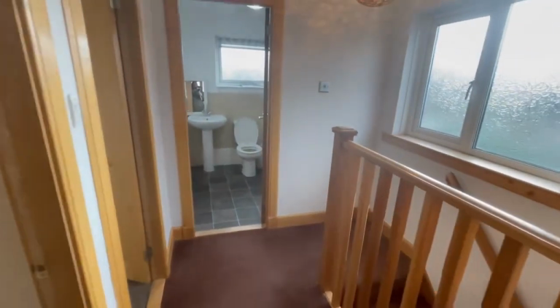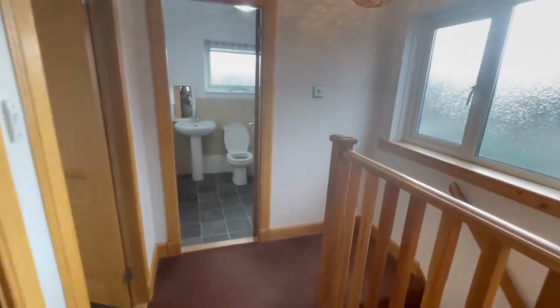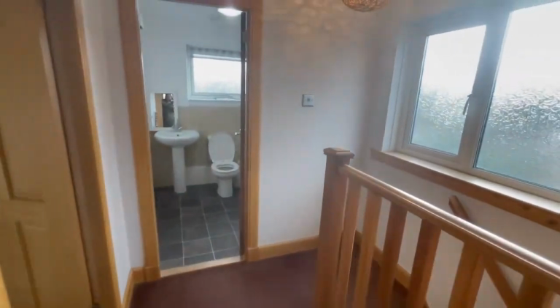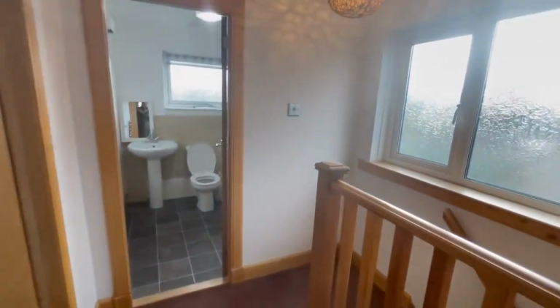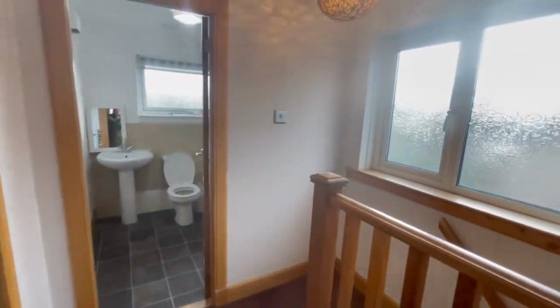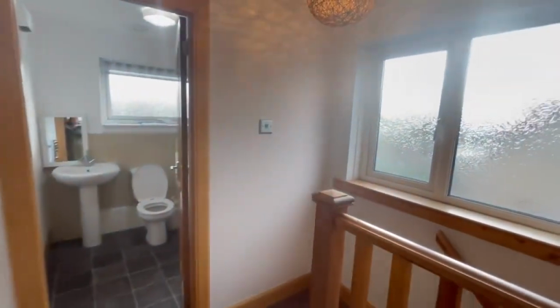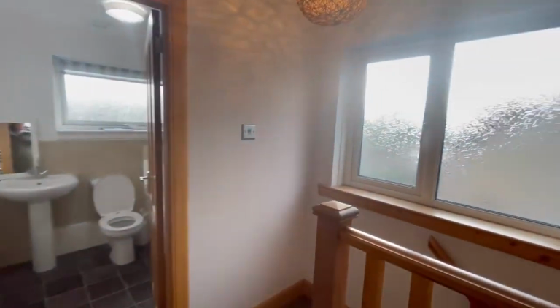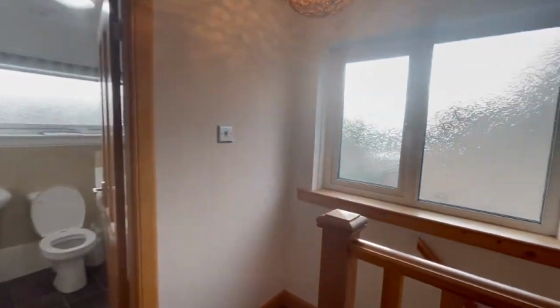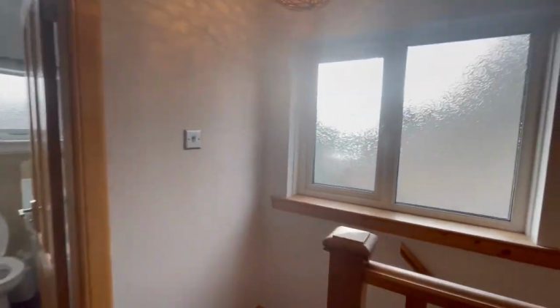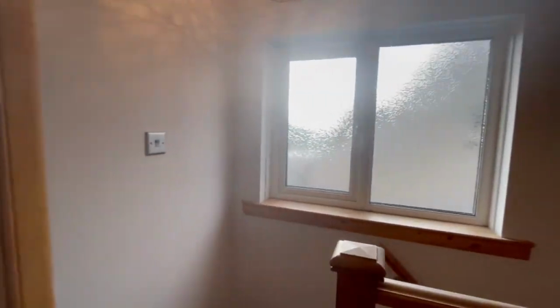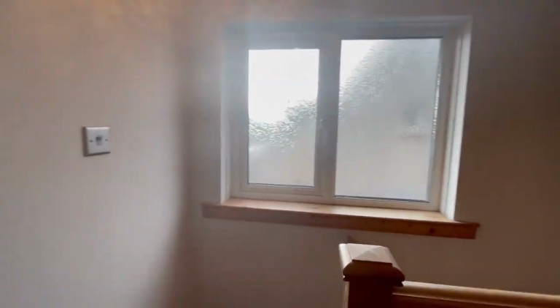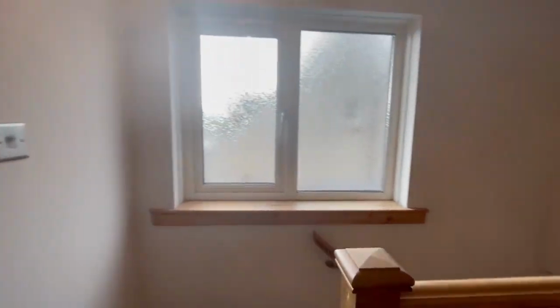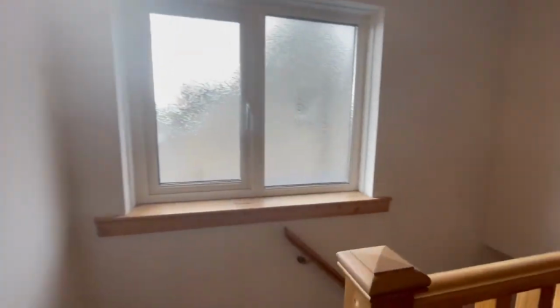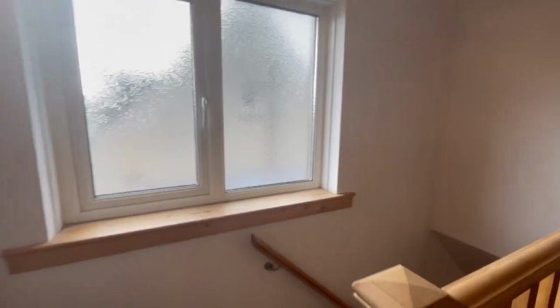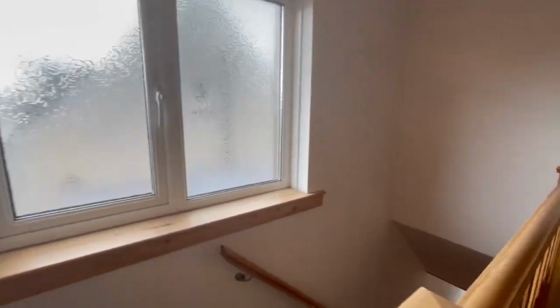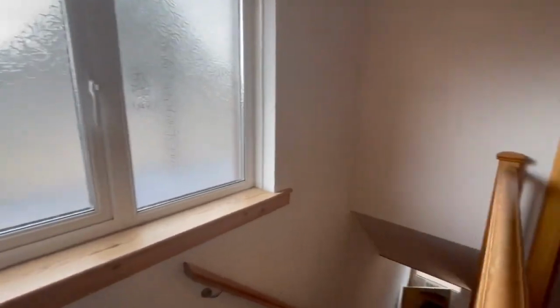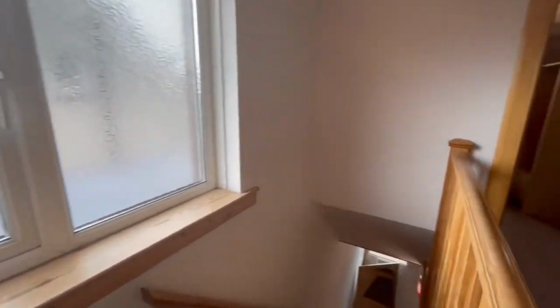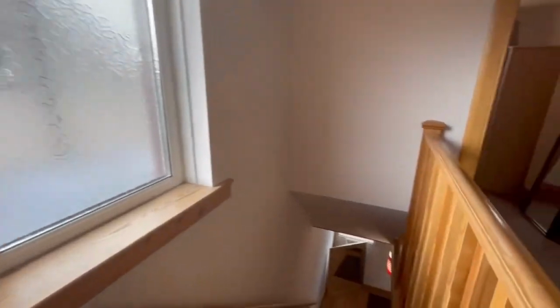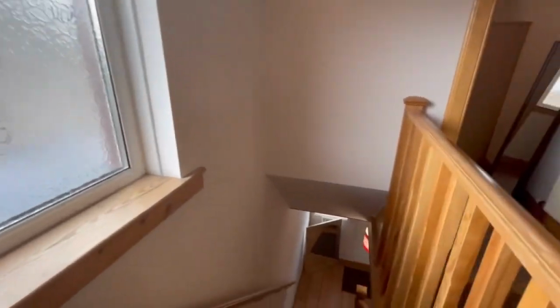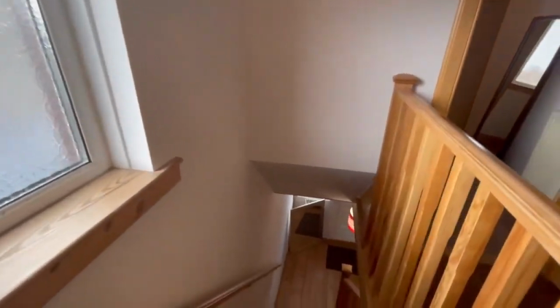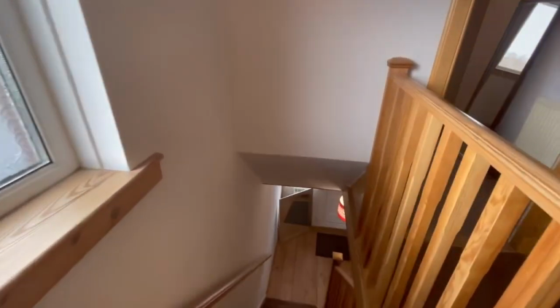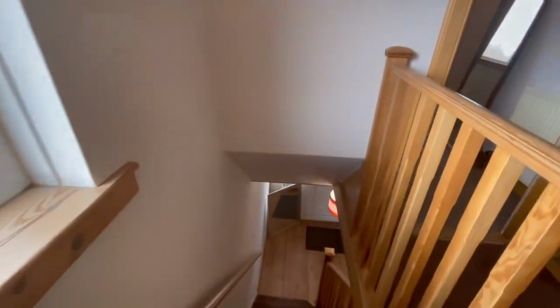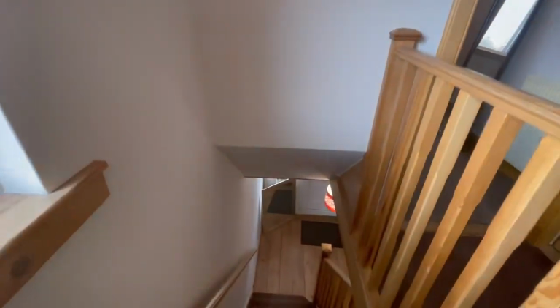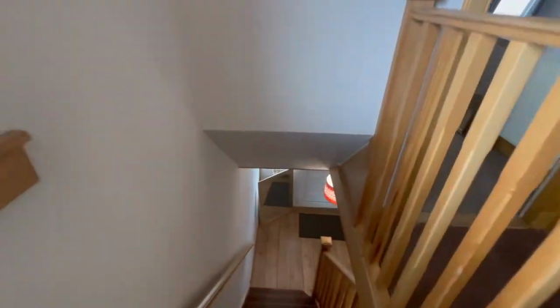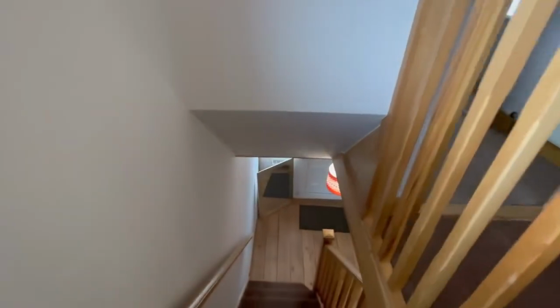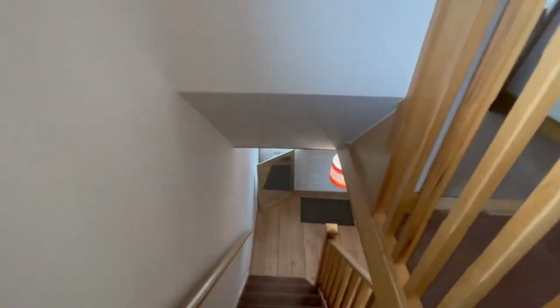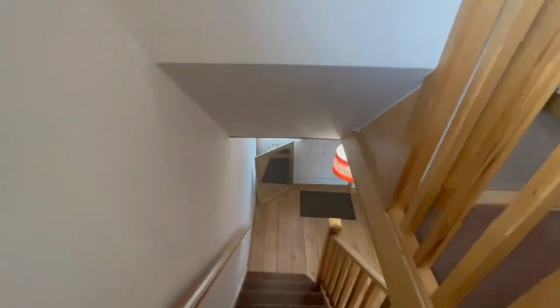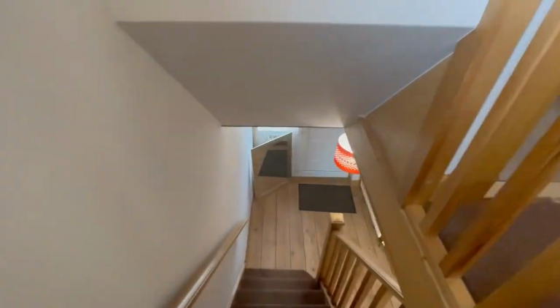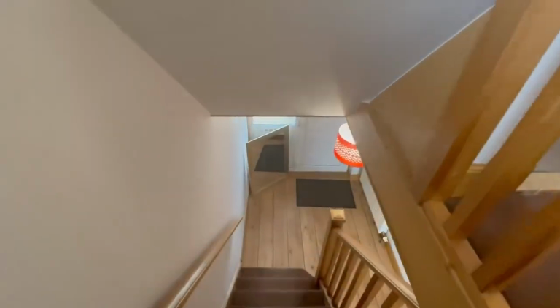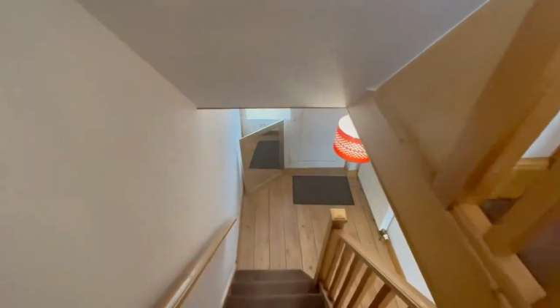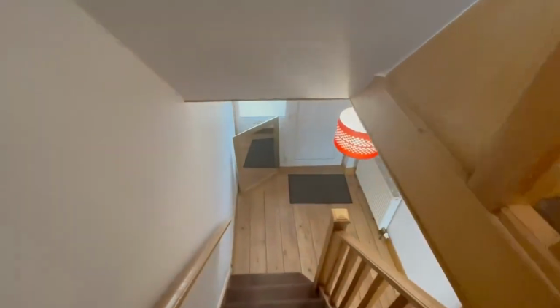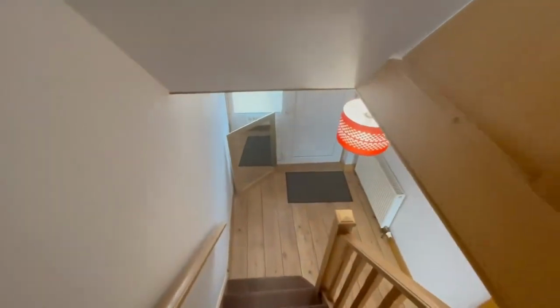Back out, we've got access to the loft on the landing here. And we'll go downstairs and I'll take you out to the rear garden.